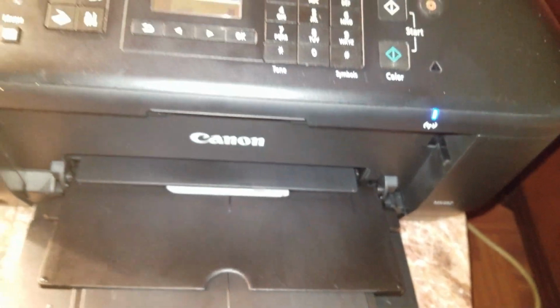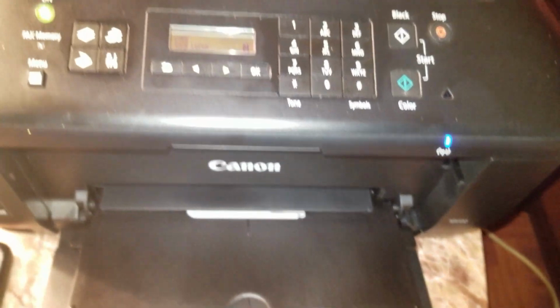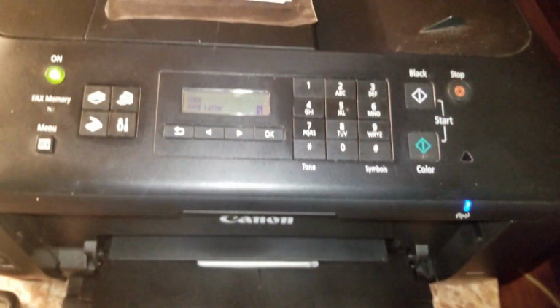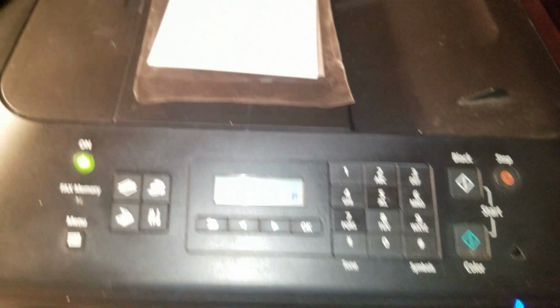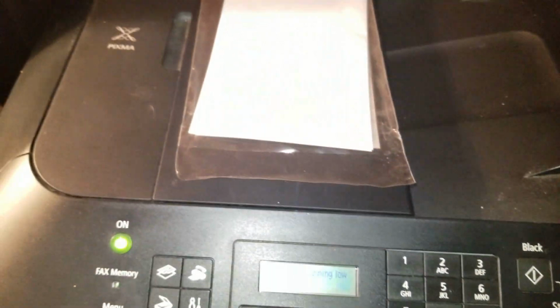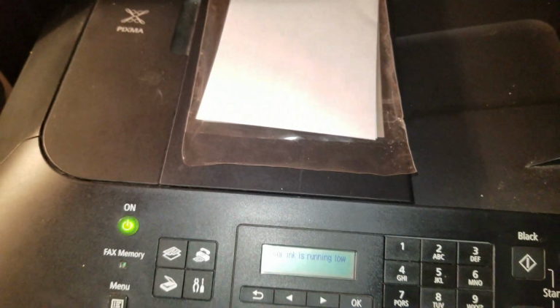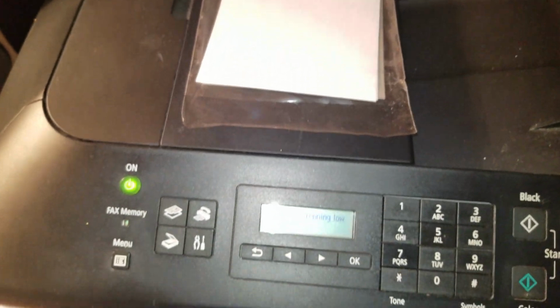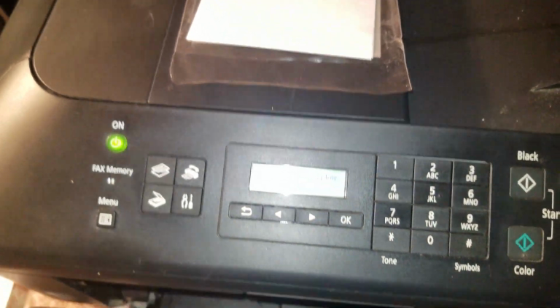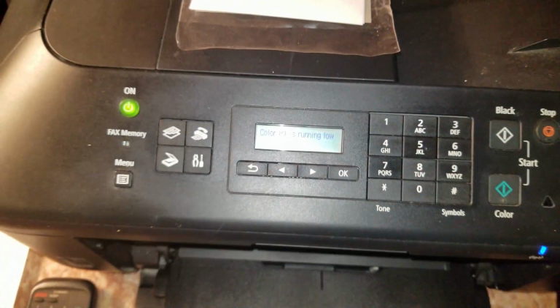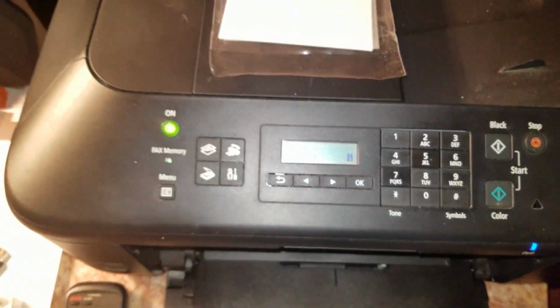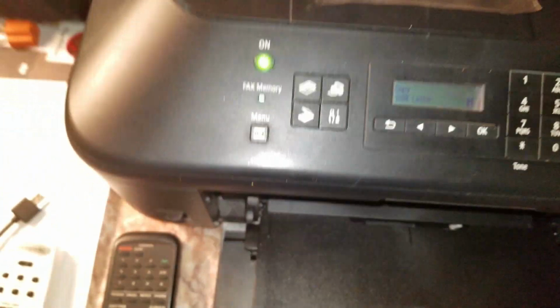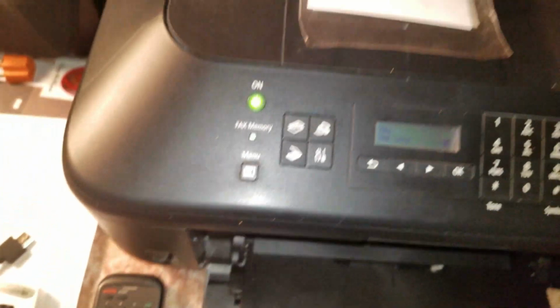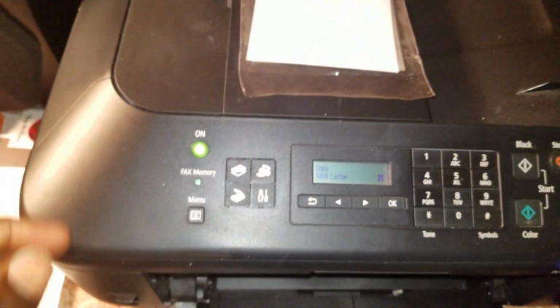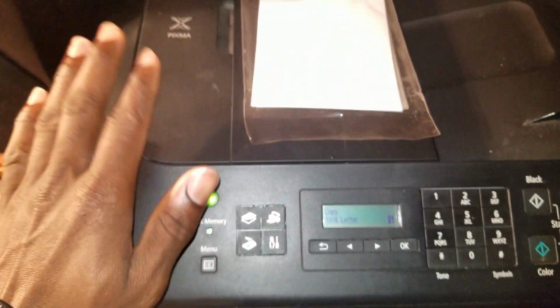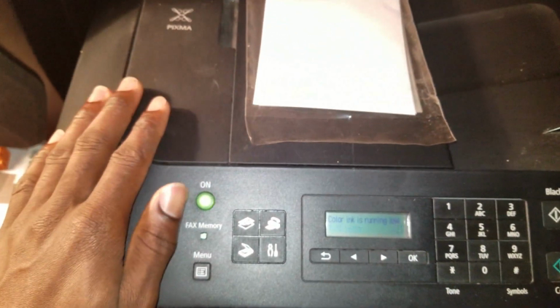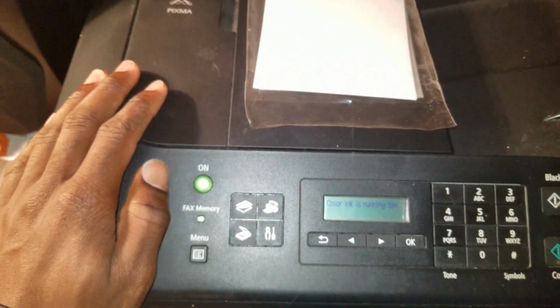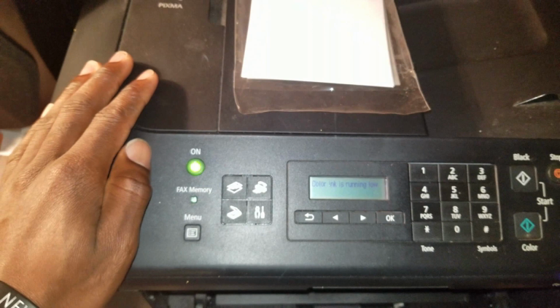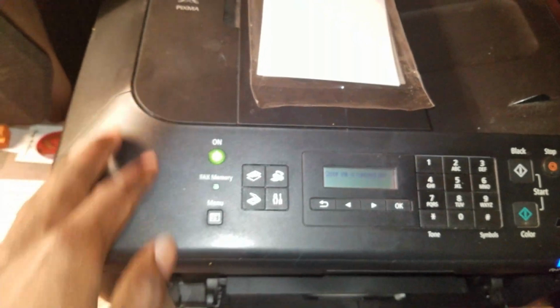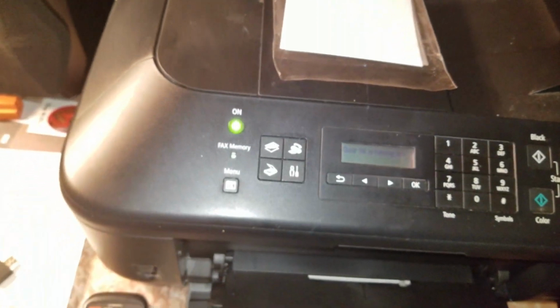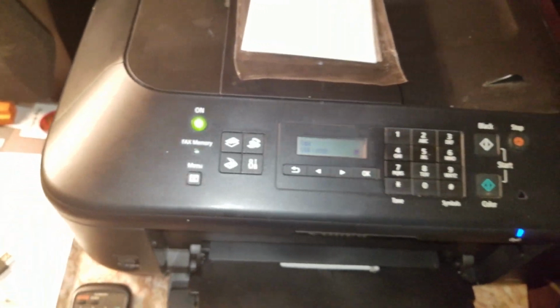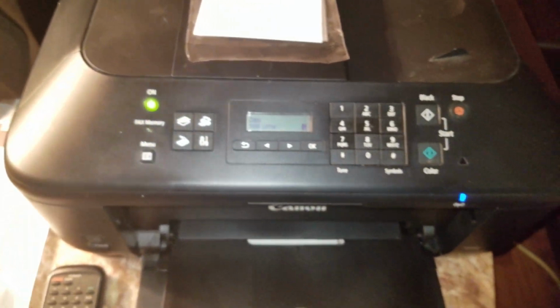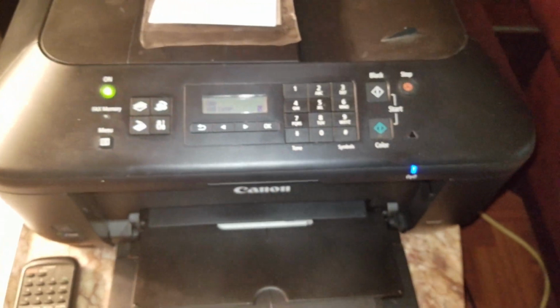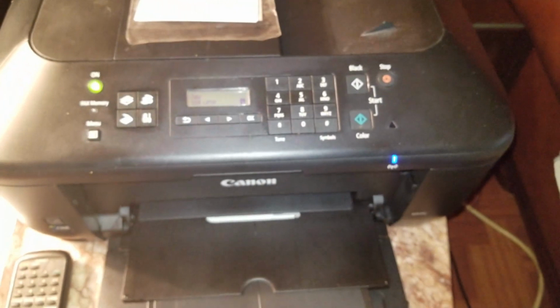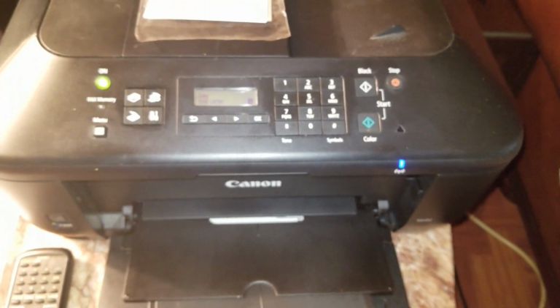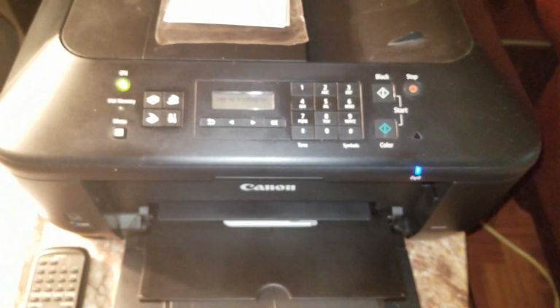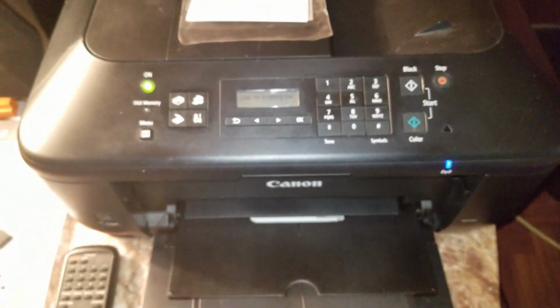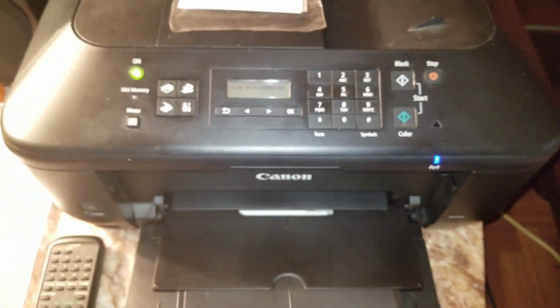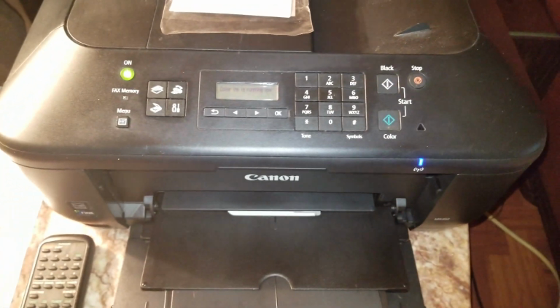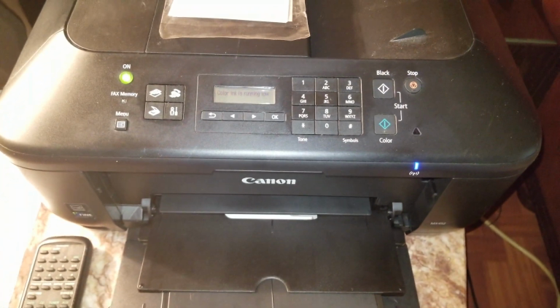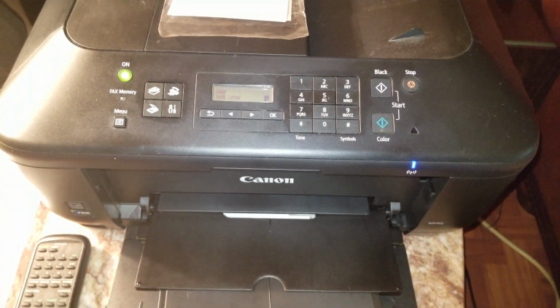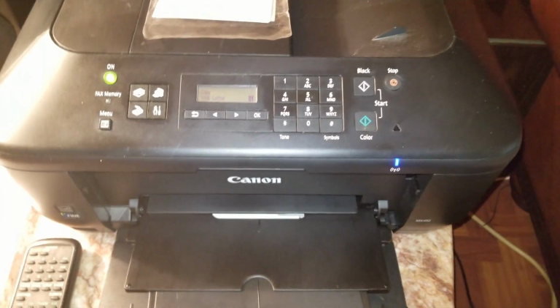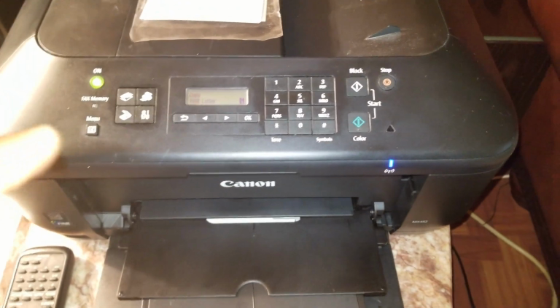Now you are ready to print the picture. You have to make sure the printer is connected to a network, and your computer will also be connected to the same network.